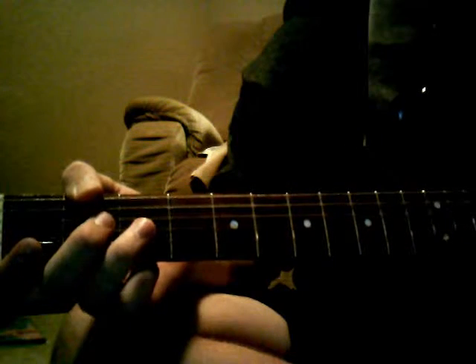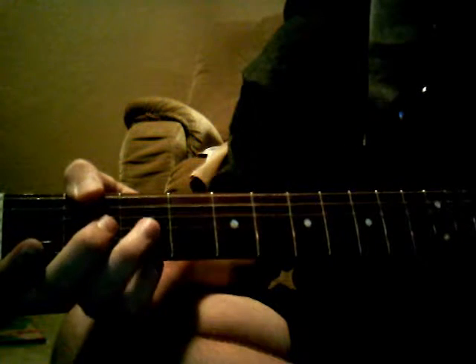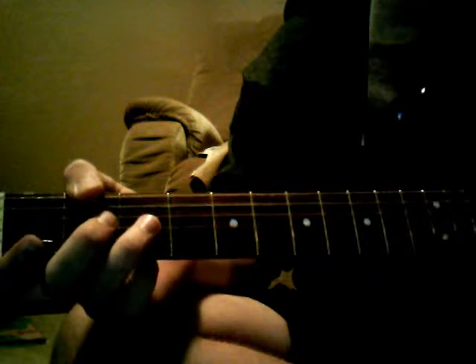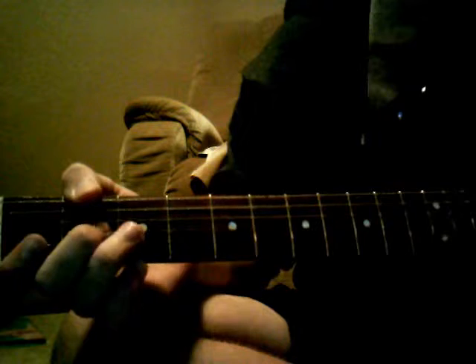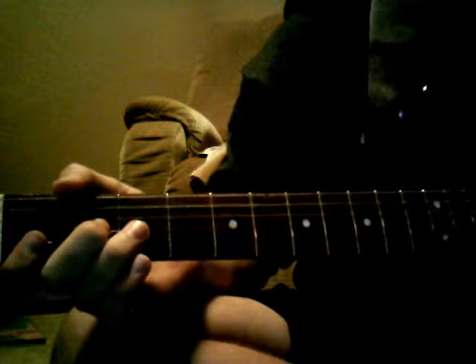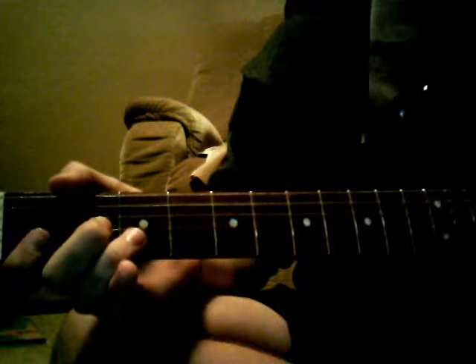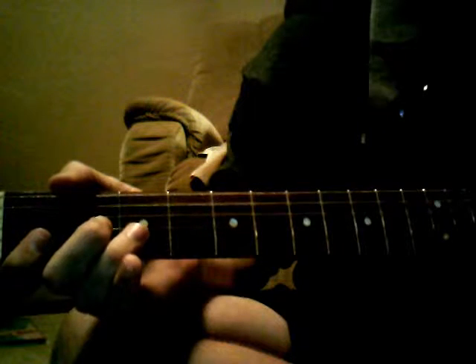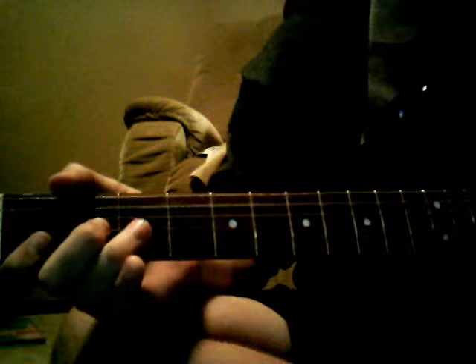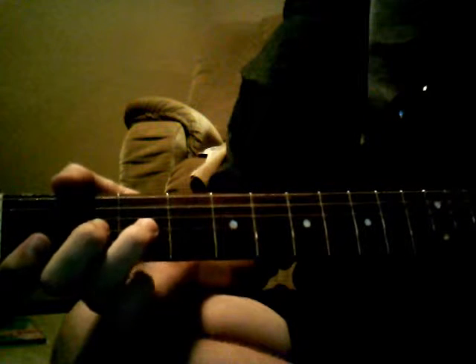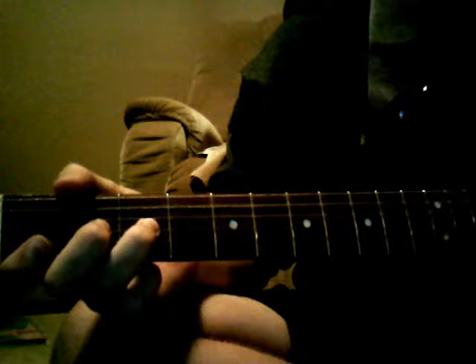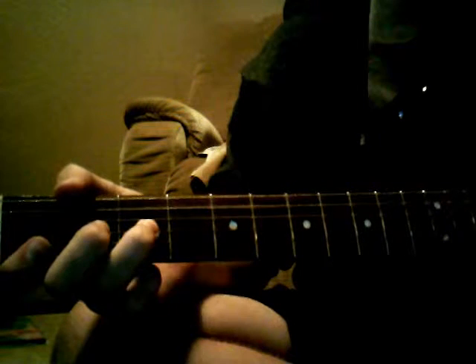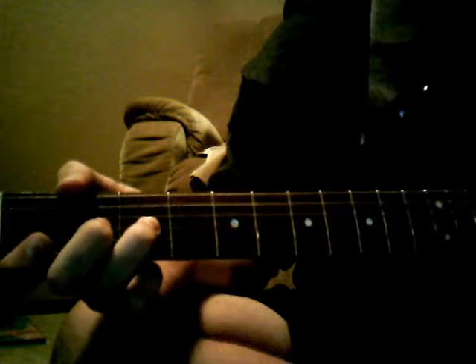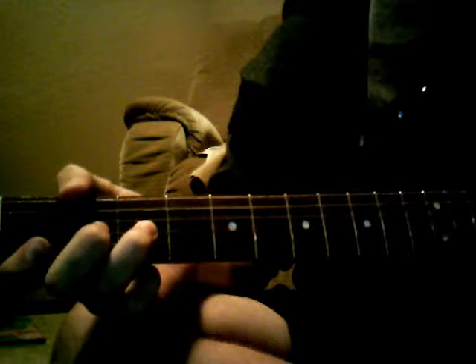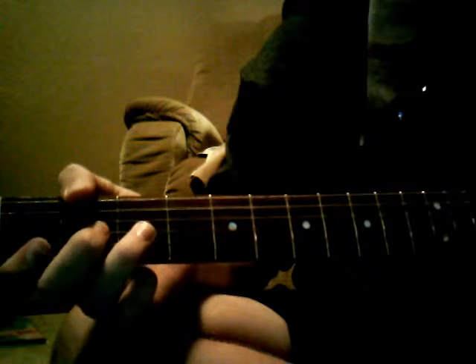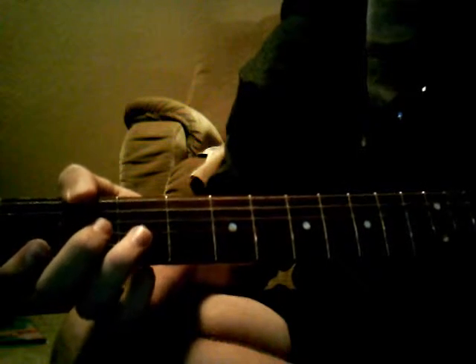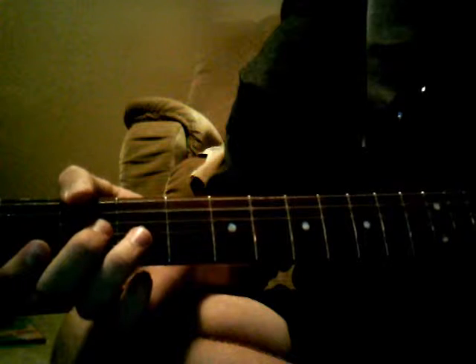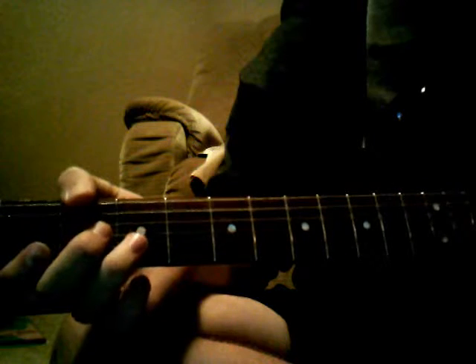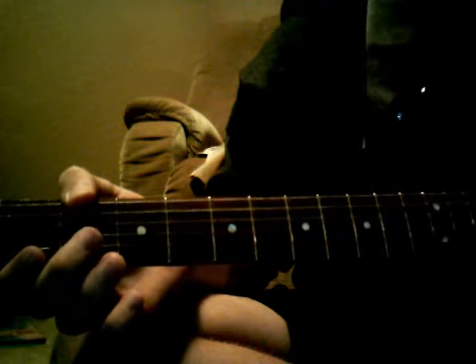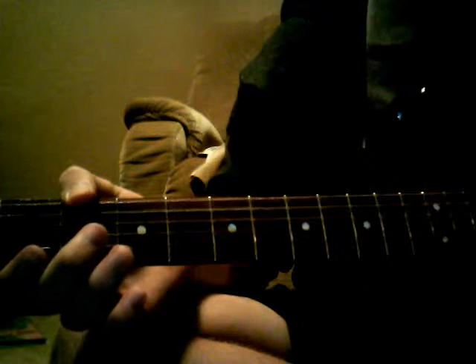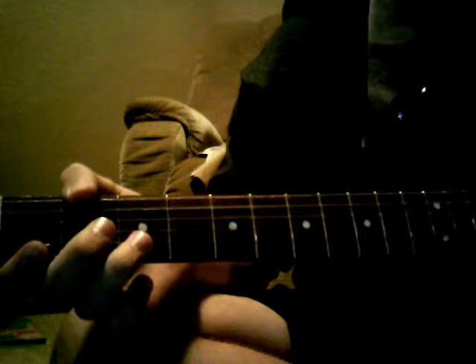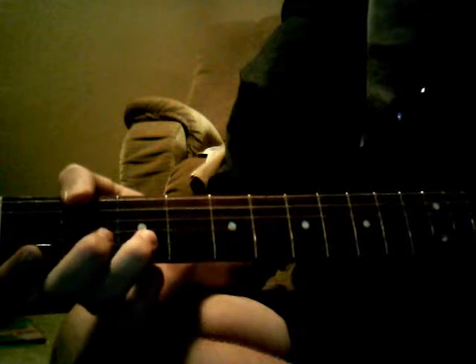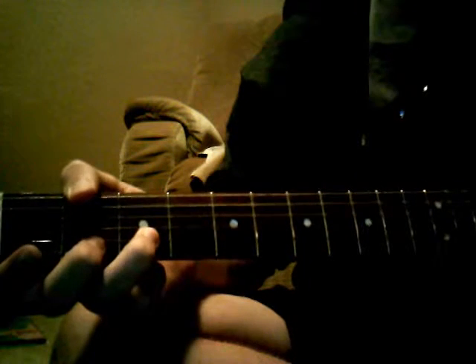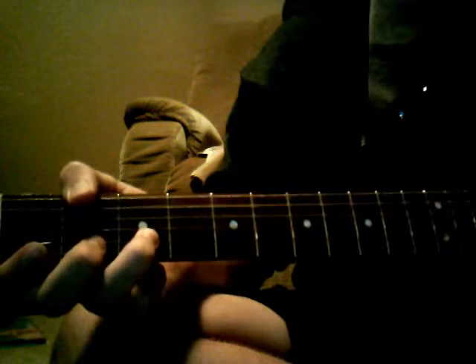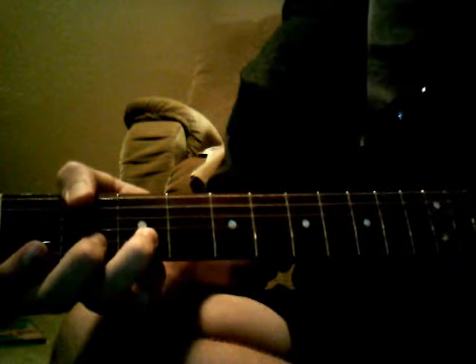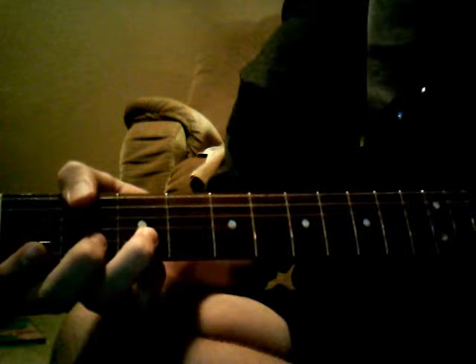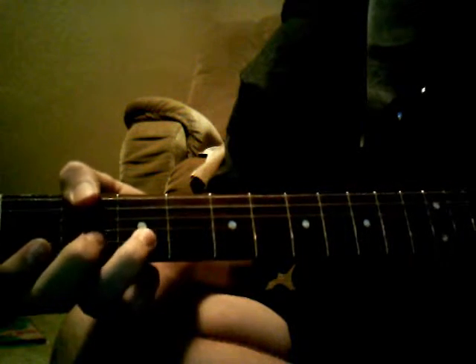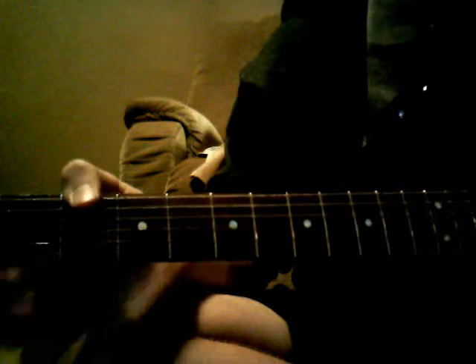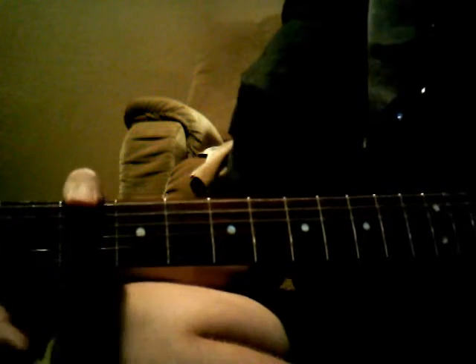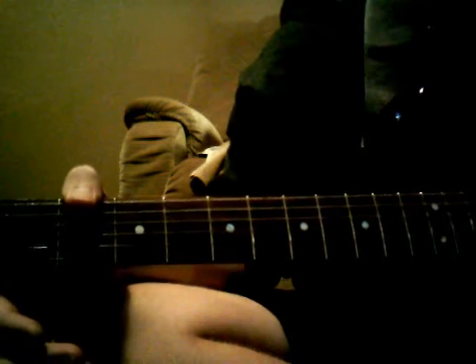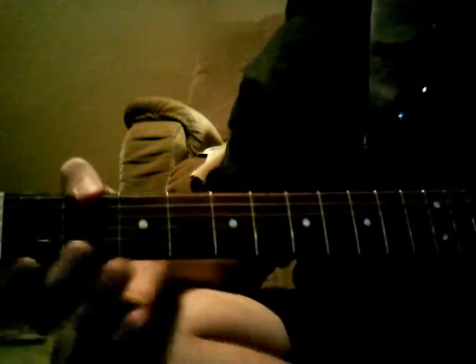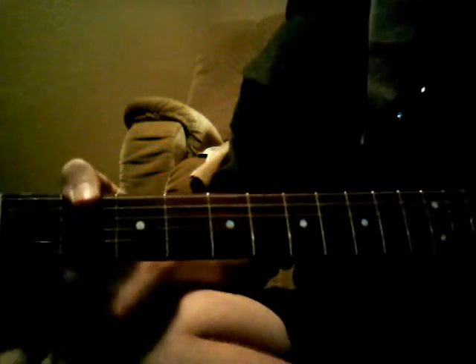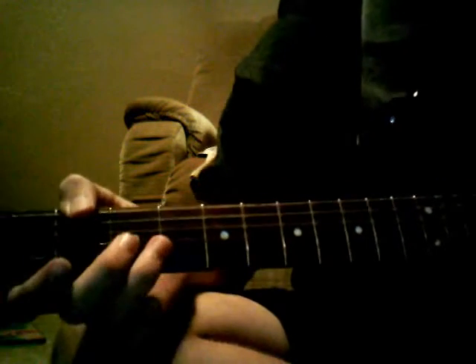Then open G, then open D second fret, third fret, G string, move up one, open D, third fret D, then open D, and then you just go back down.